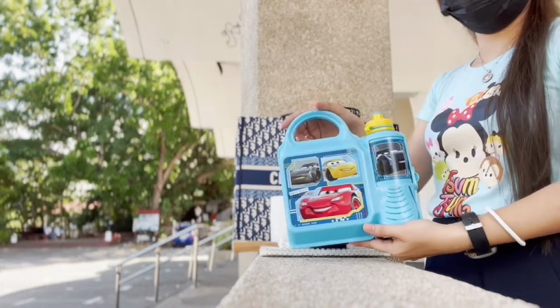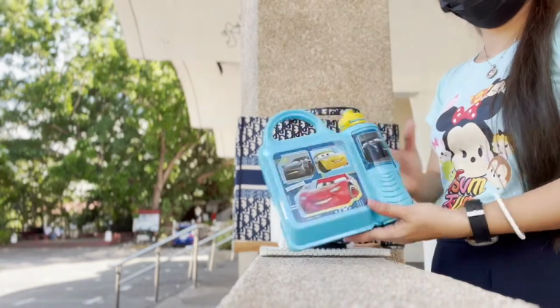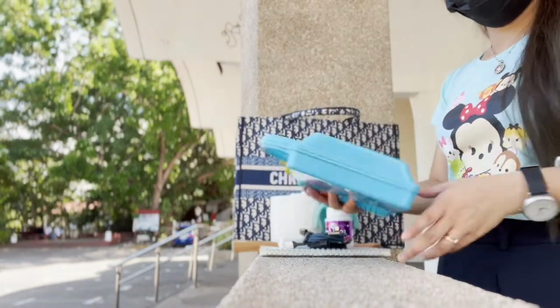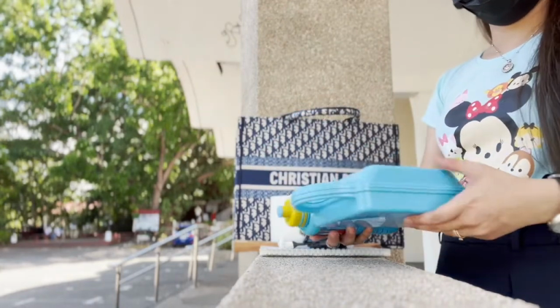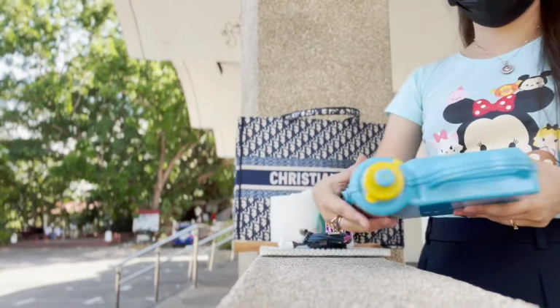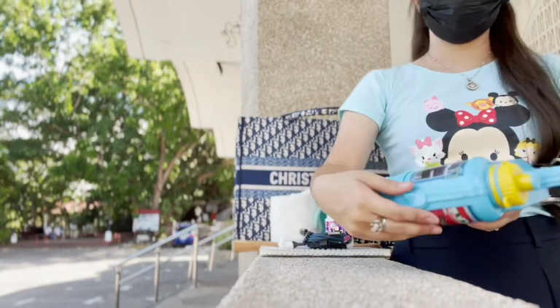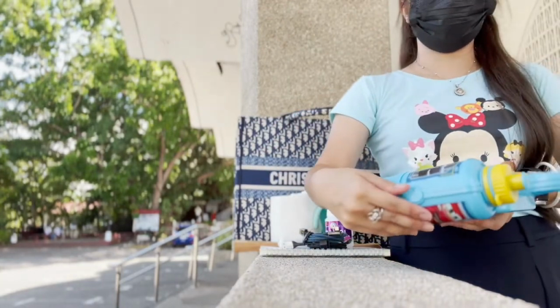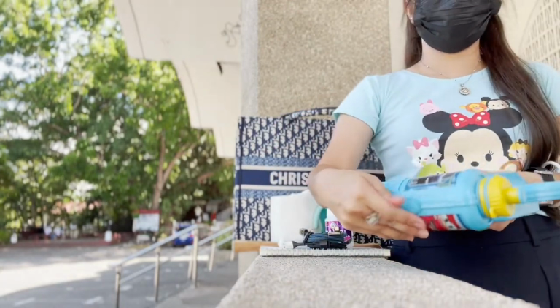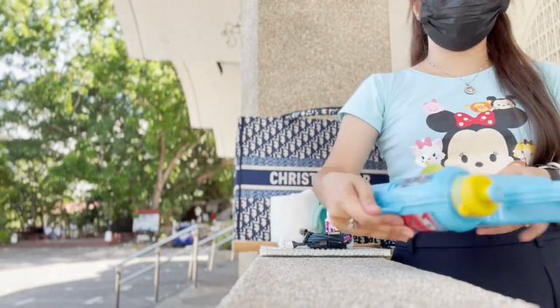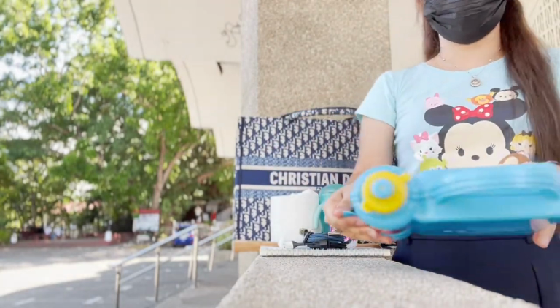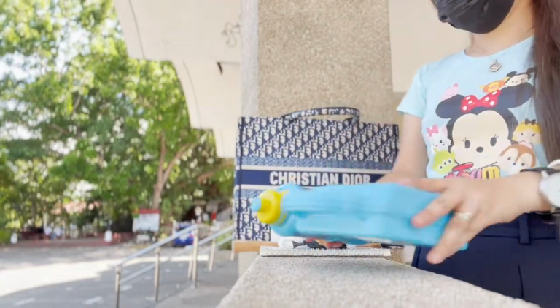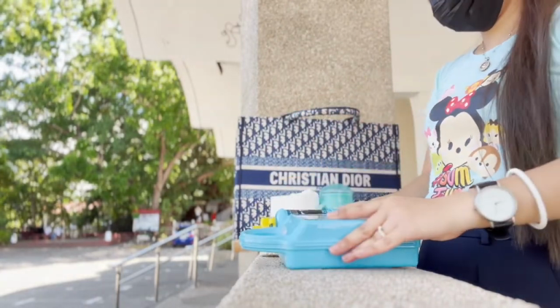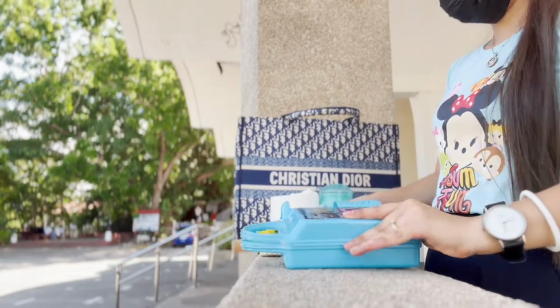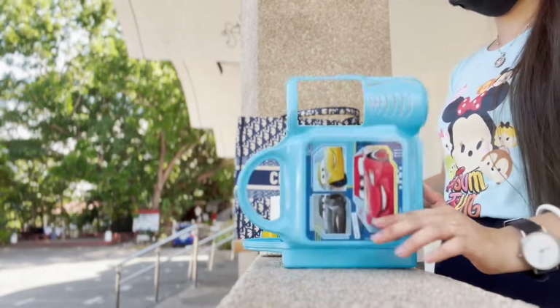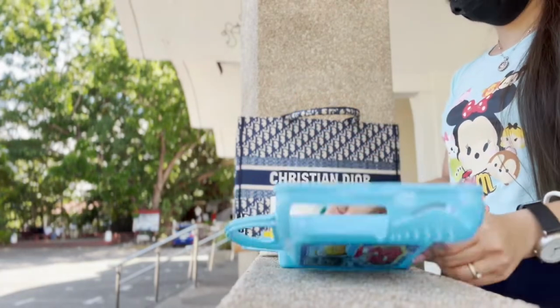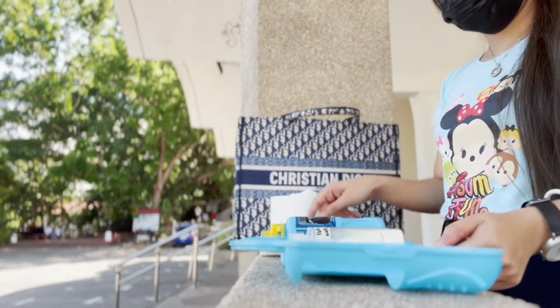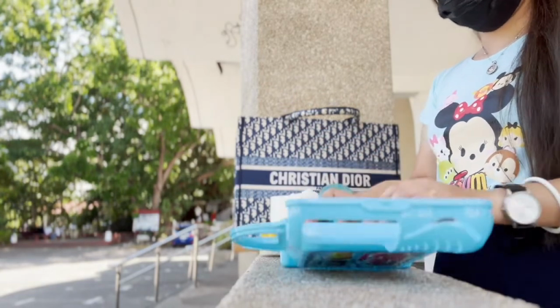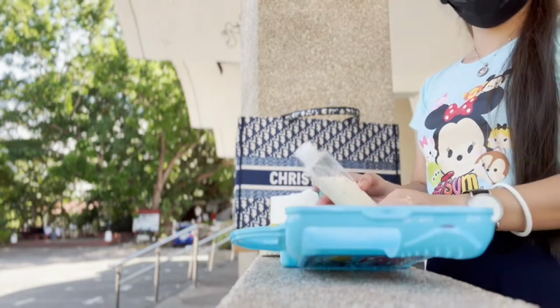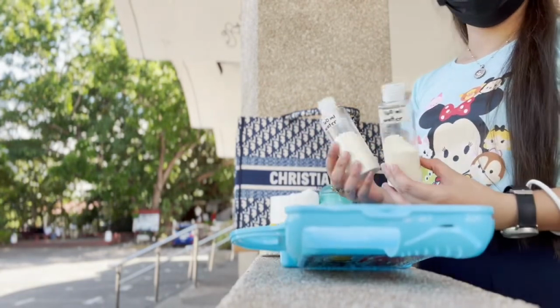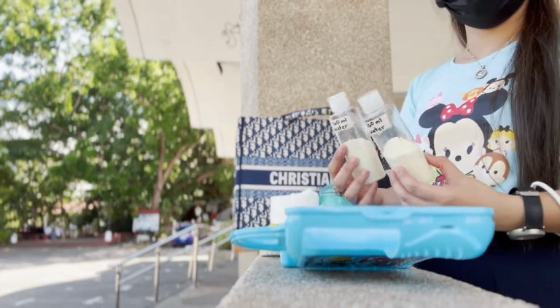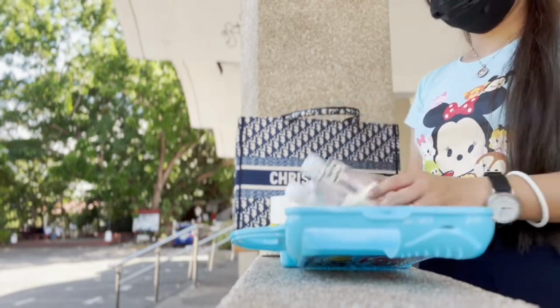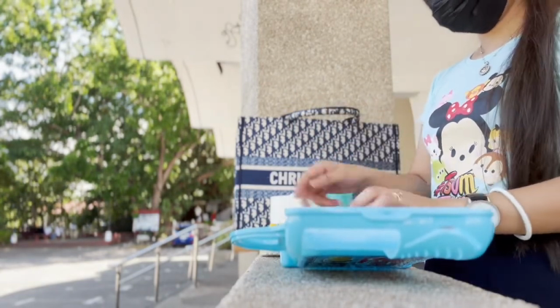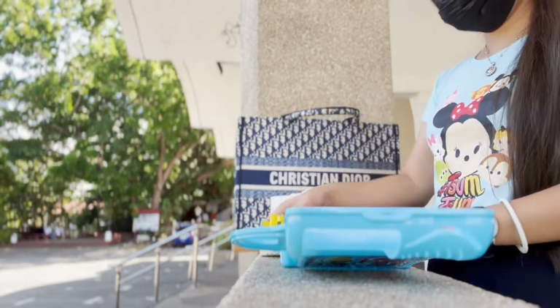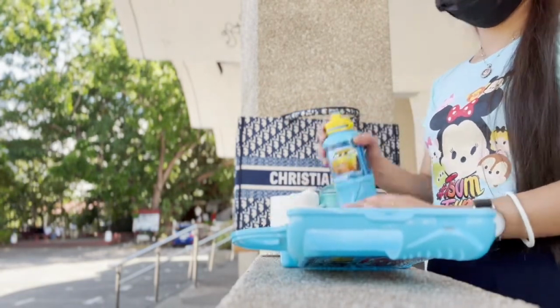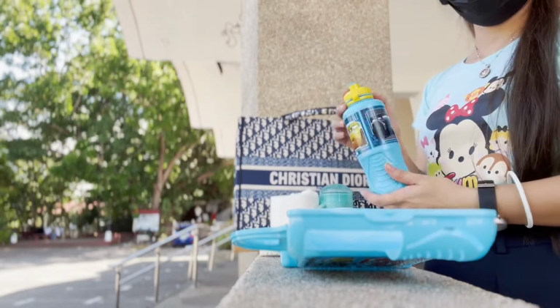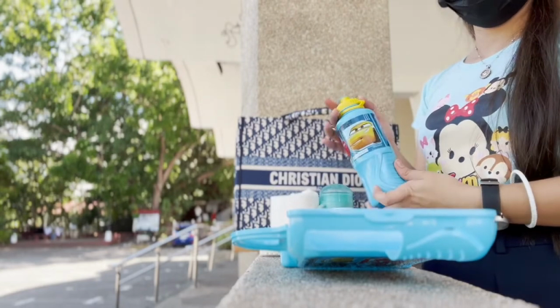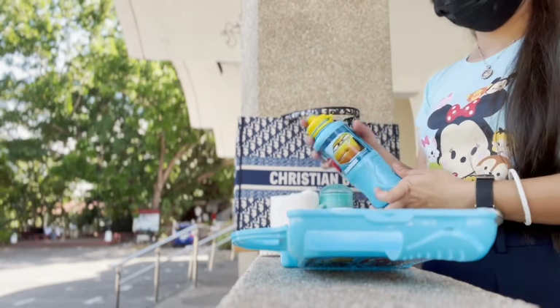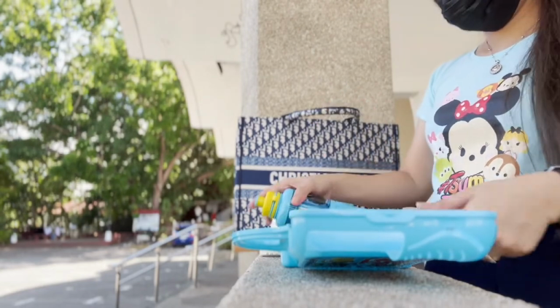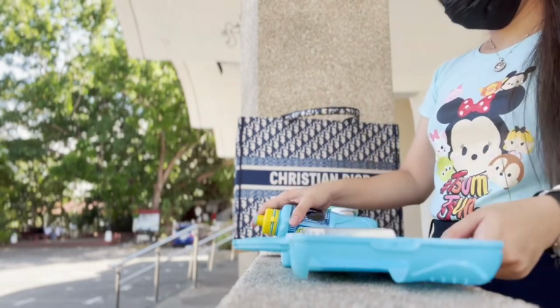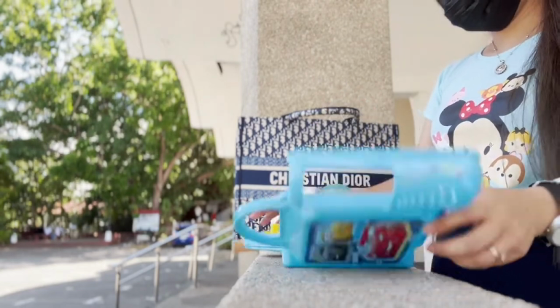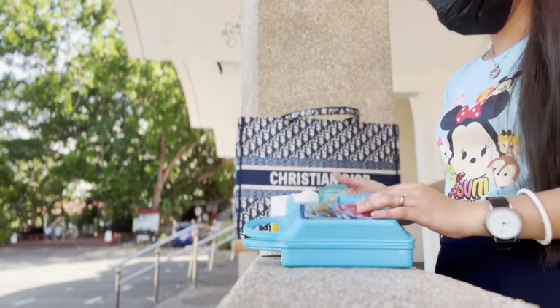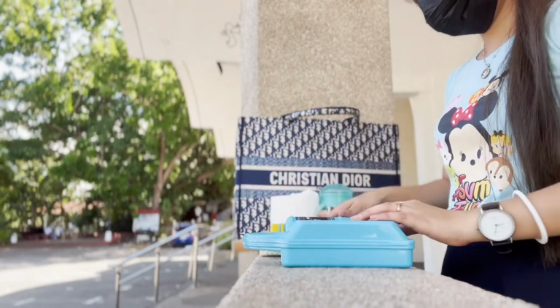I have this snack box that he's no longer bringing to his classroom because it can't fit in his bag and he often leaves it somewhere, so I put it in here instead. Inside are bottles with measured milk ready to pour into the sippy cup, and an extra water bottle.